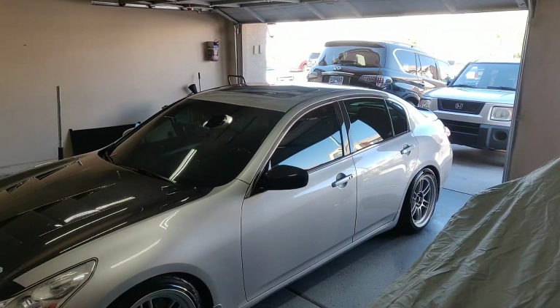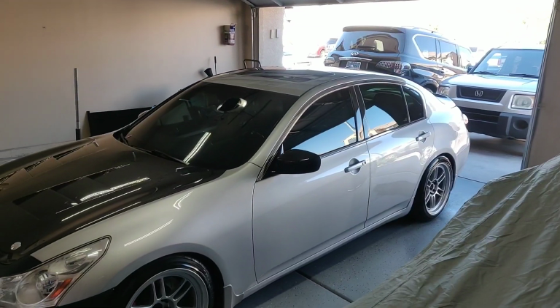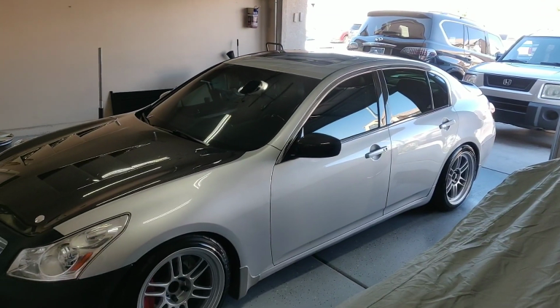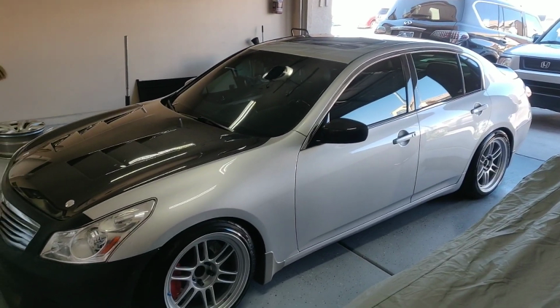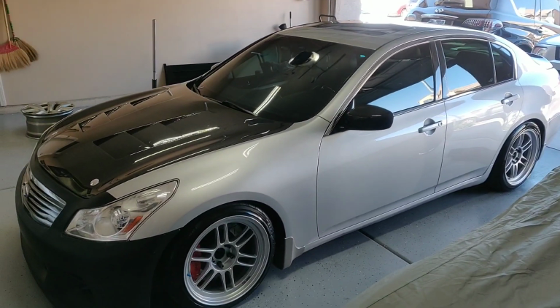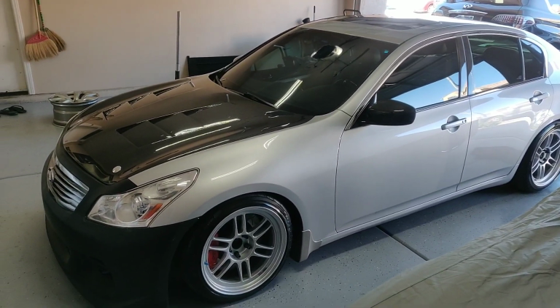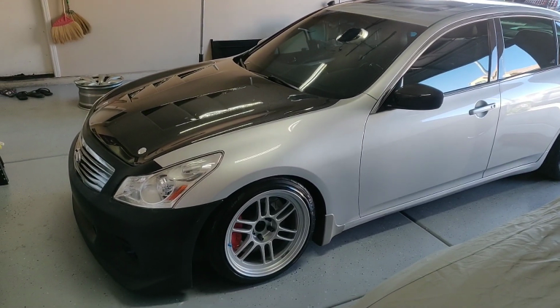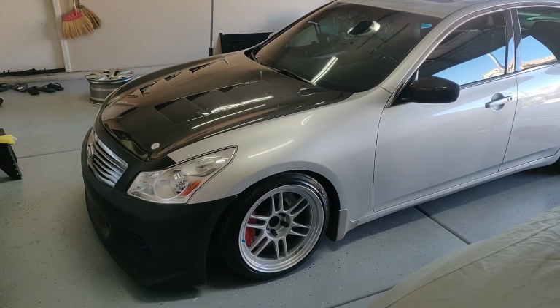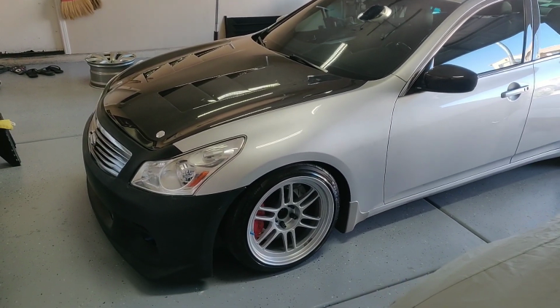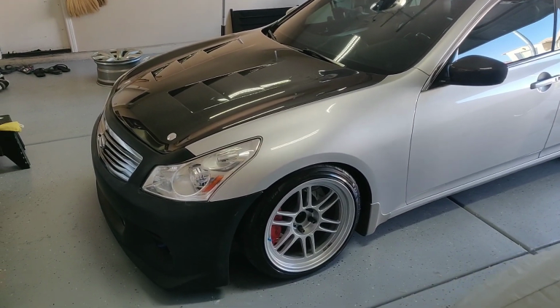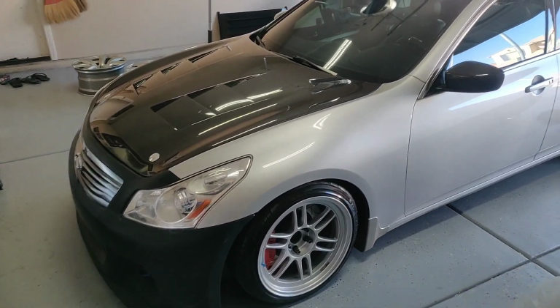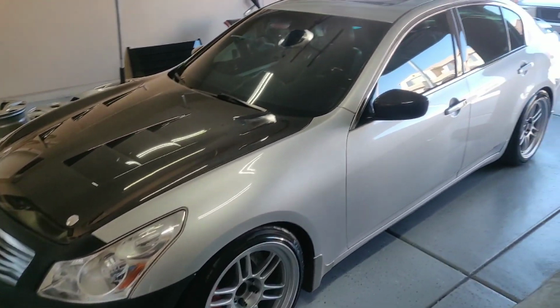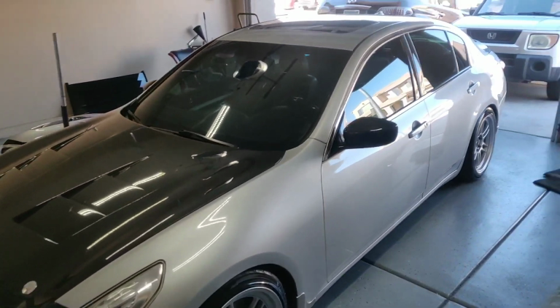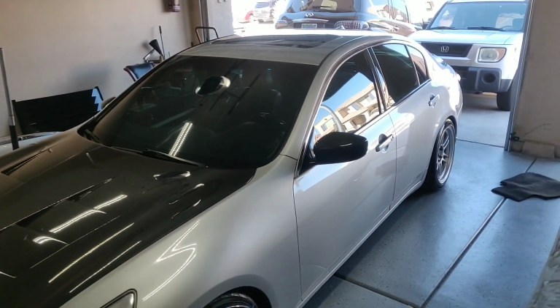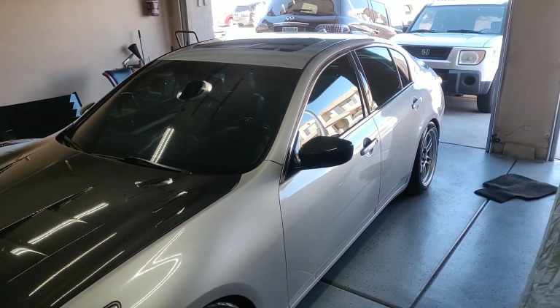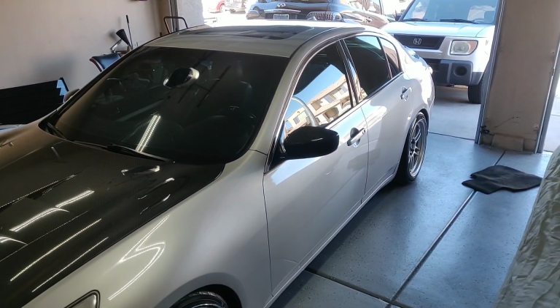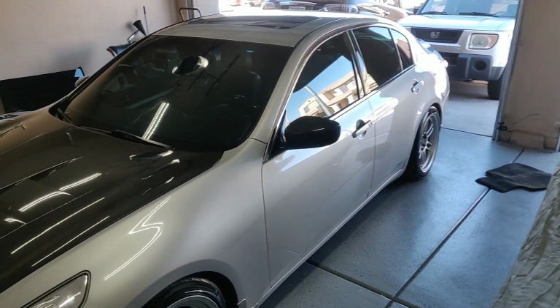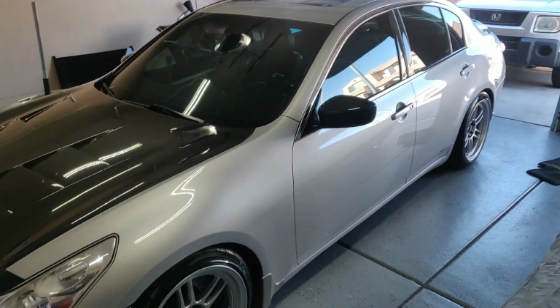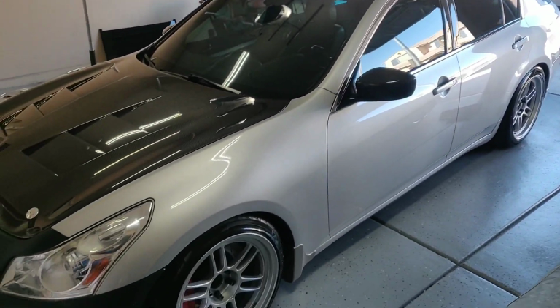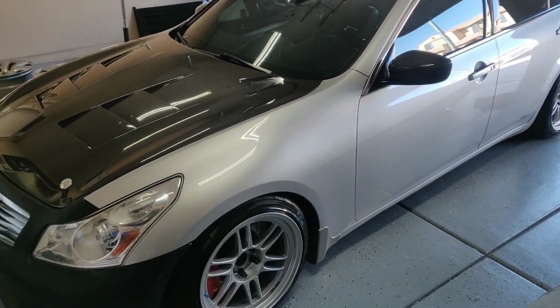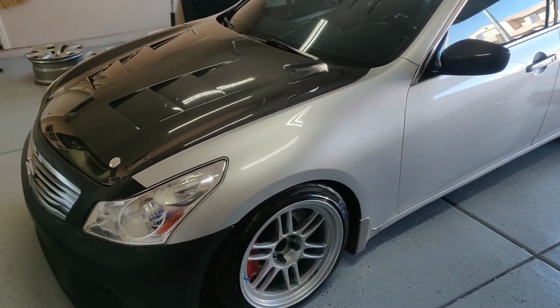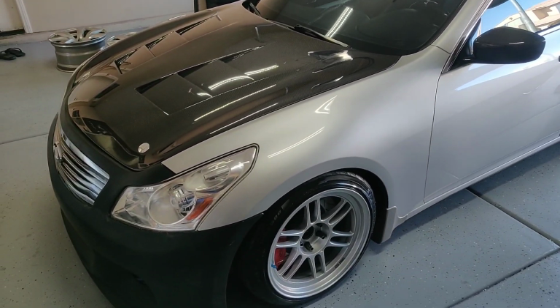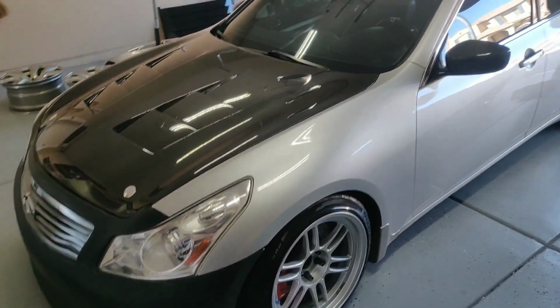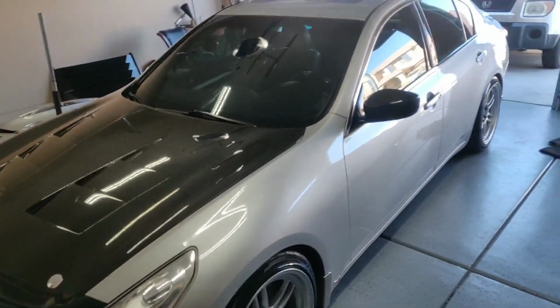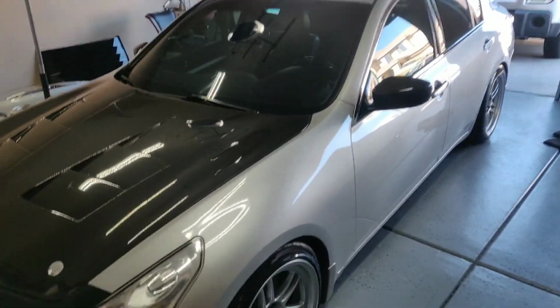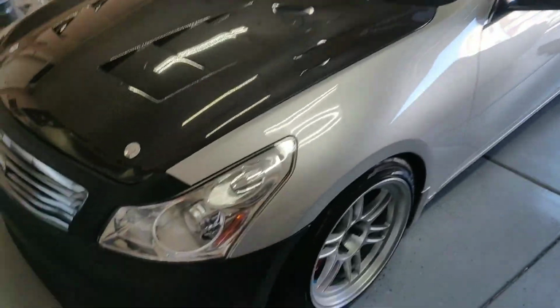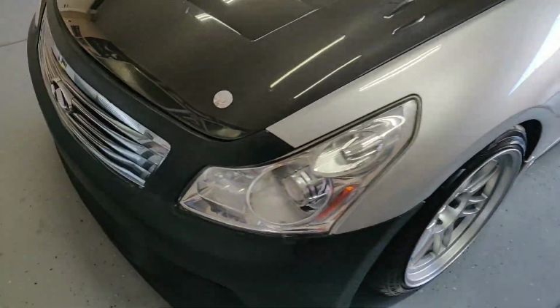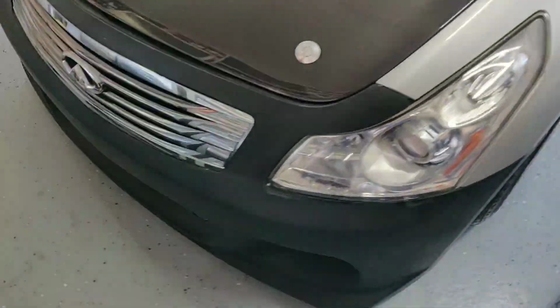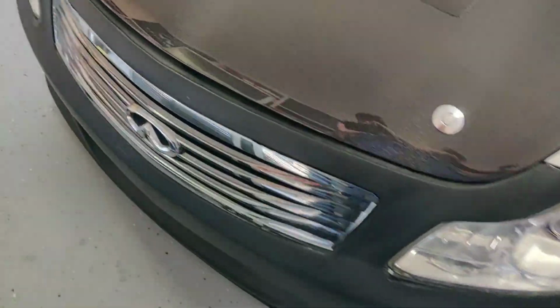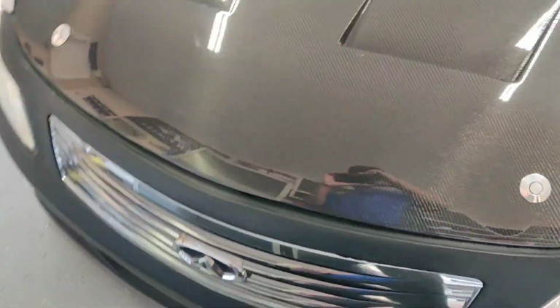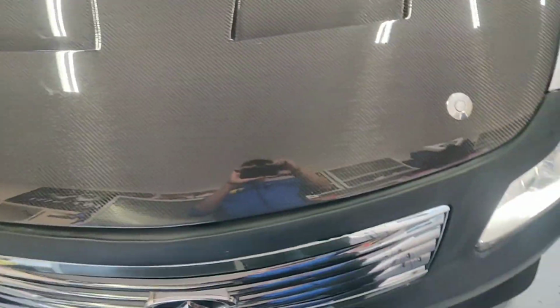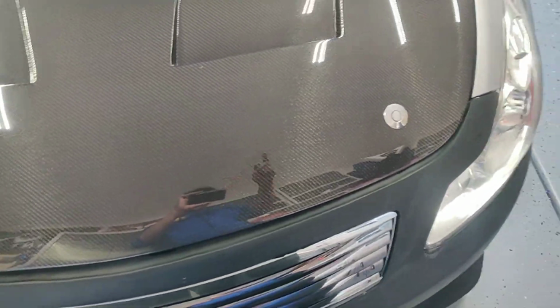So today I decided to clean the G after so long — check this out, so shiny! I haven't seen it like this in so long. Looks like a brand new car.